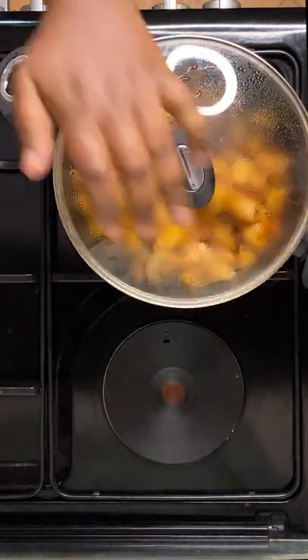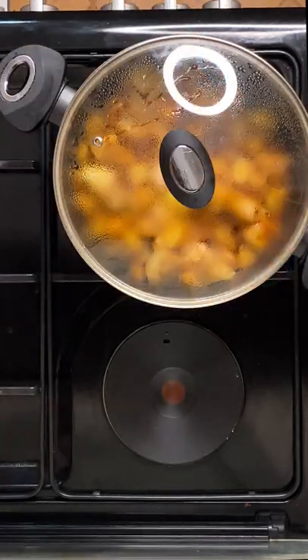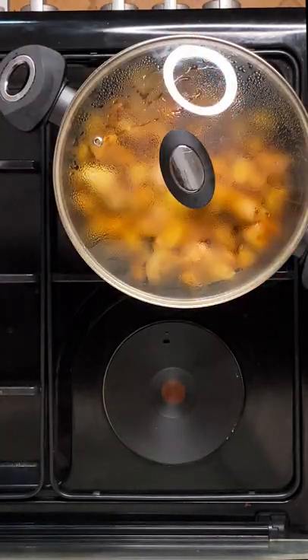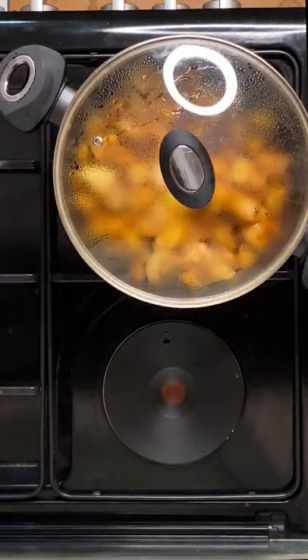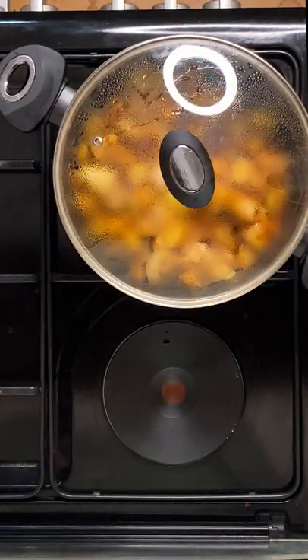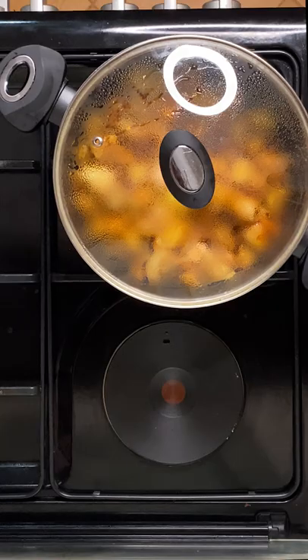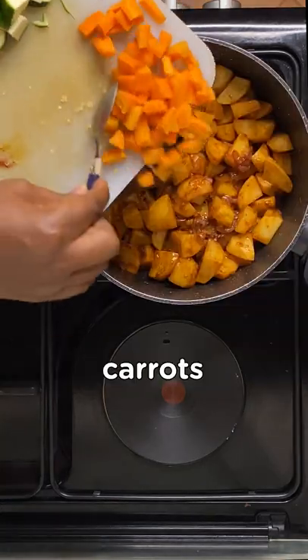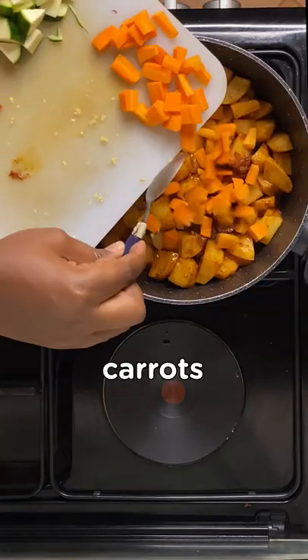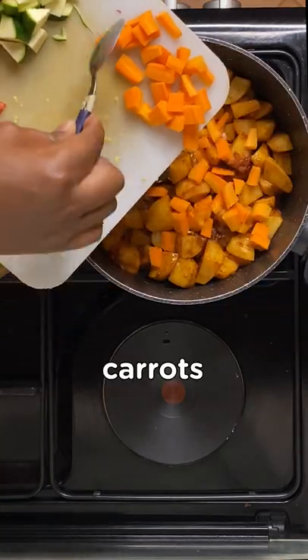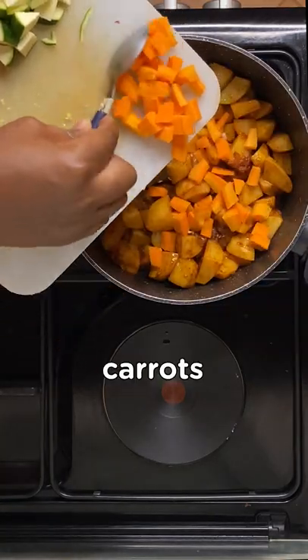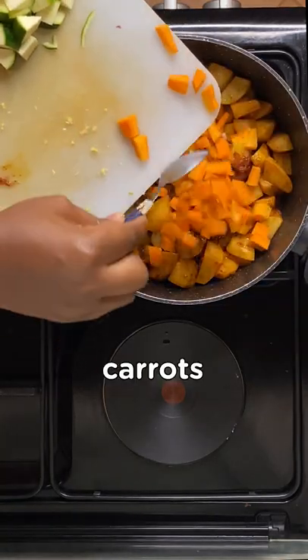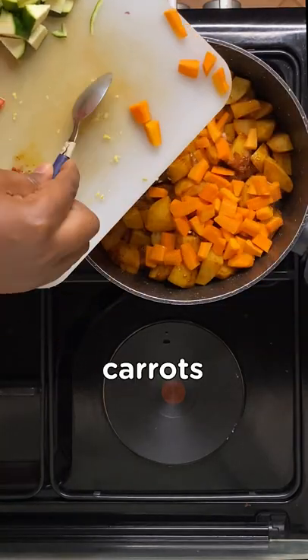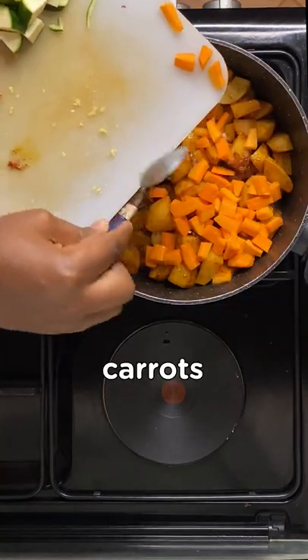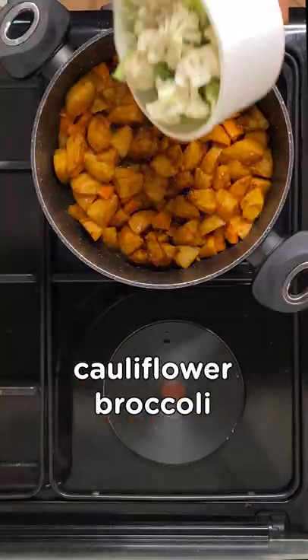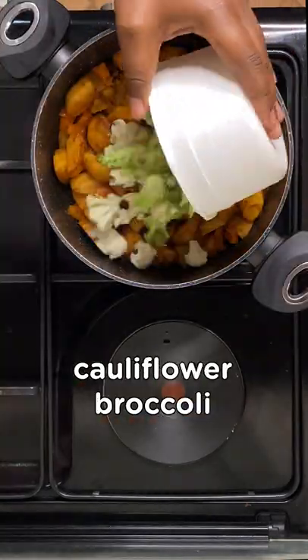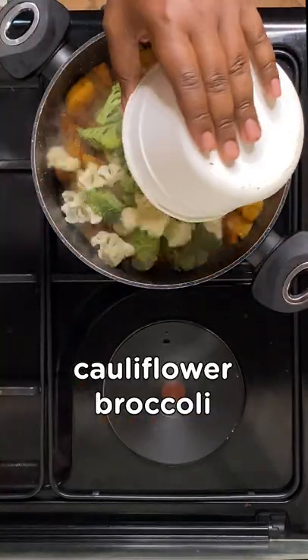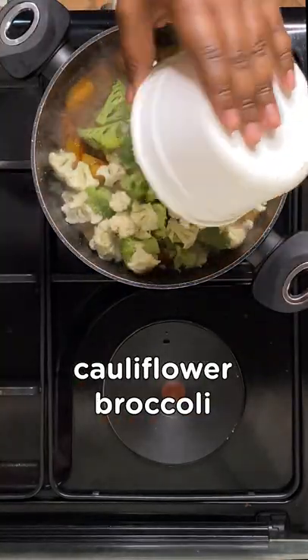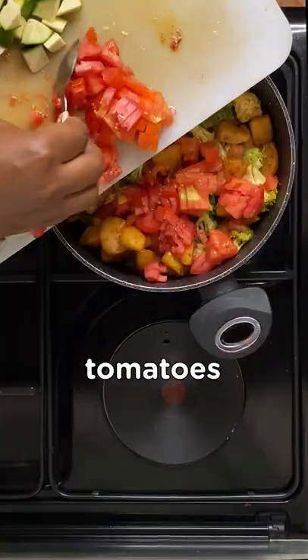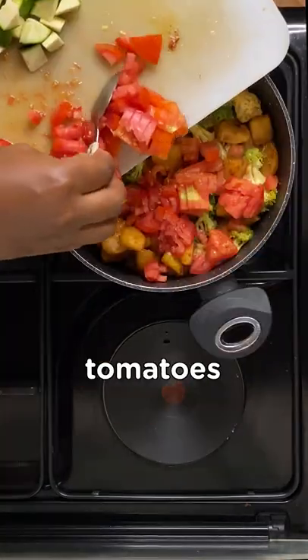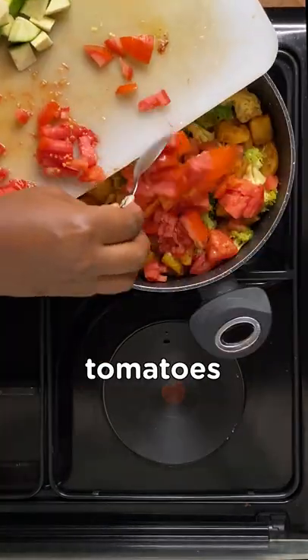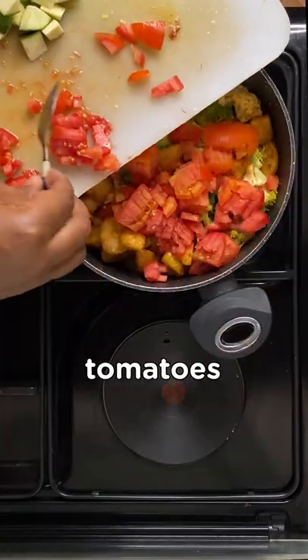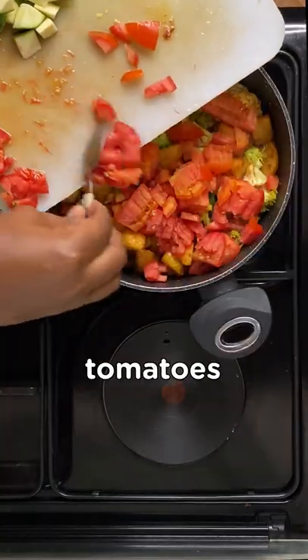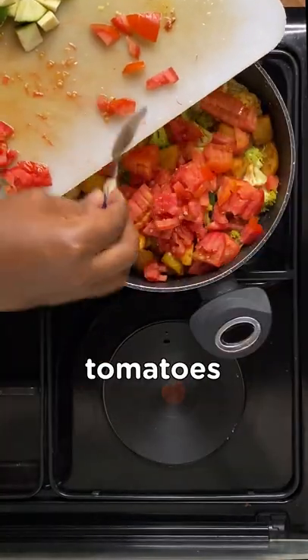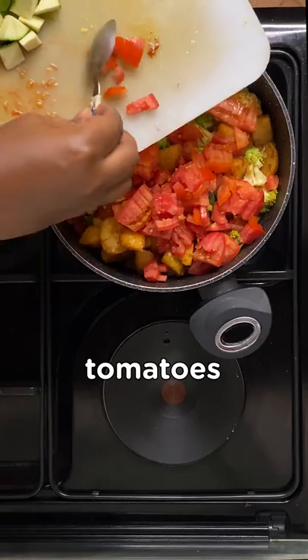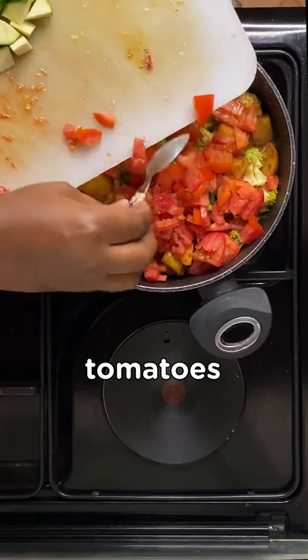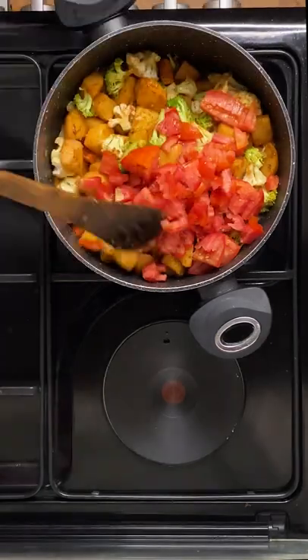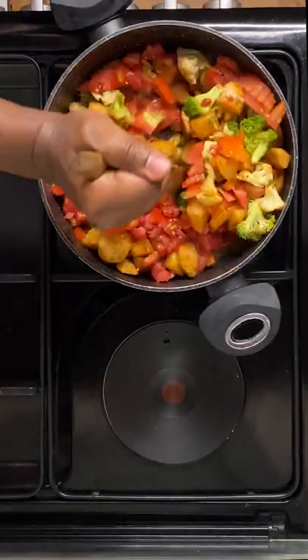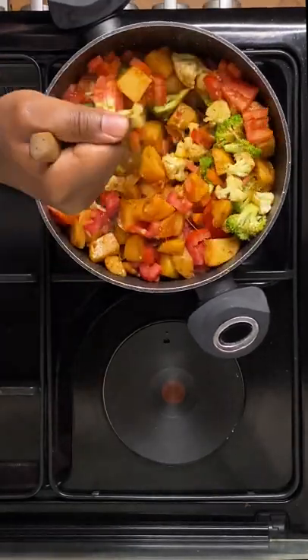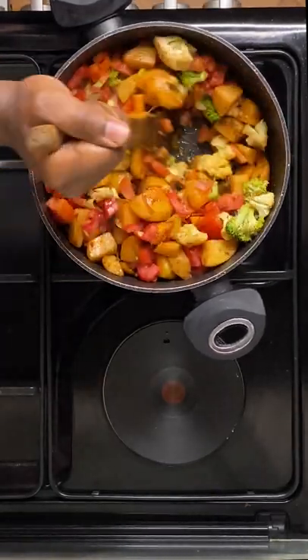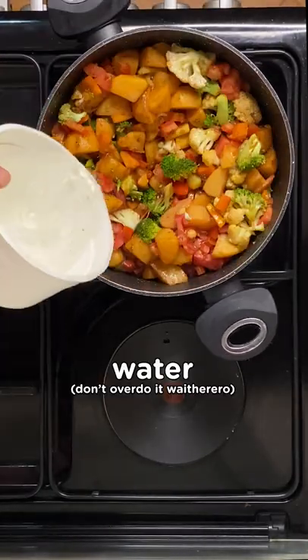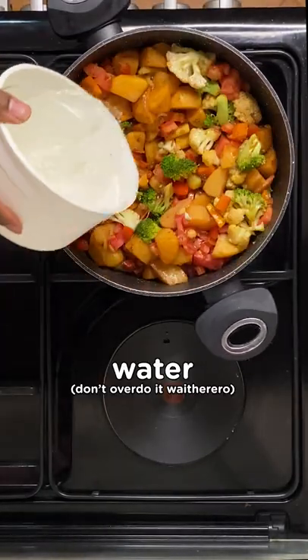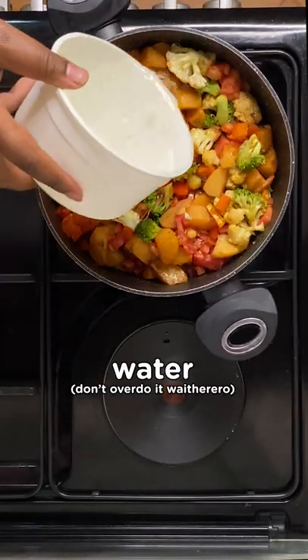Your carrots will go in next, followed by the cauliflower and broccoli. After this, throw in your tomatoes to cook. You may need a bit of water to create a sauce and properly cook the stew.